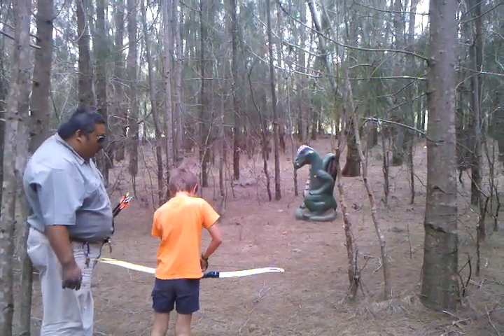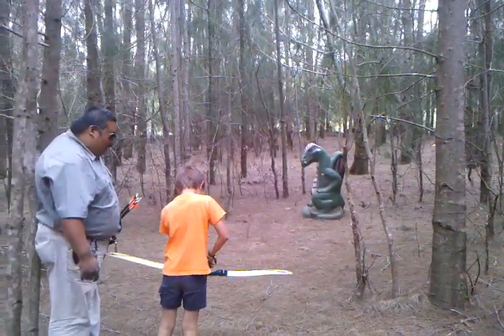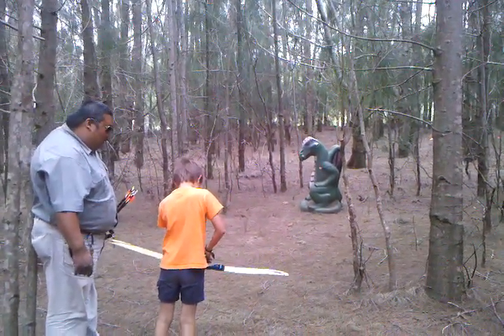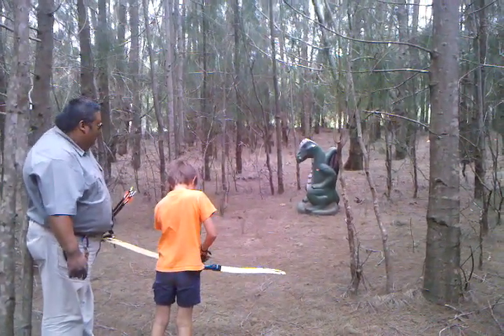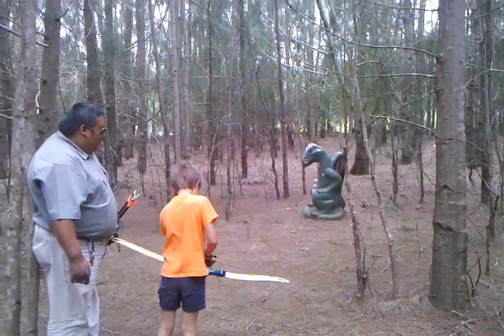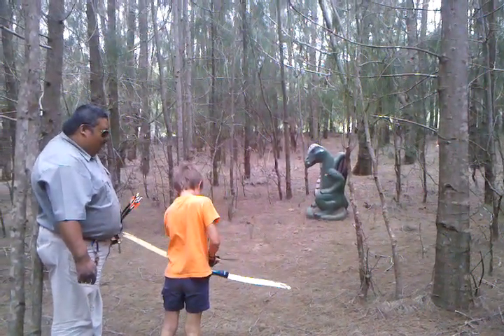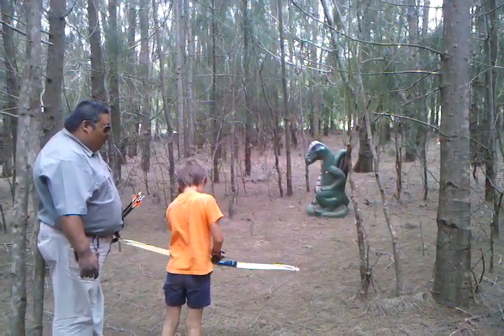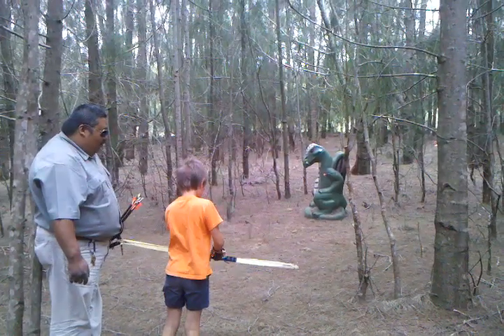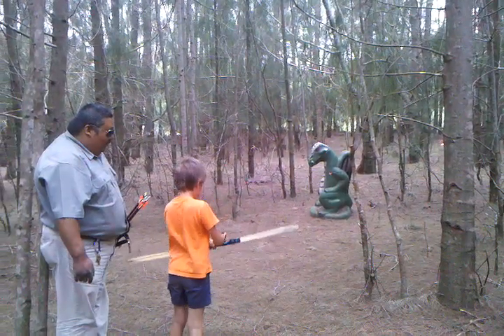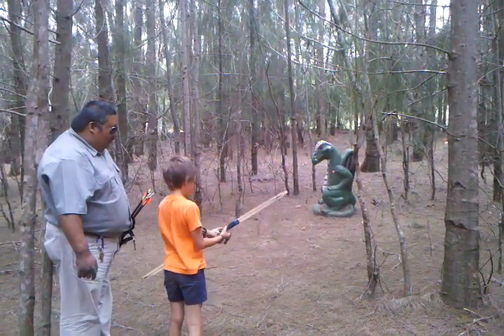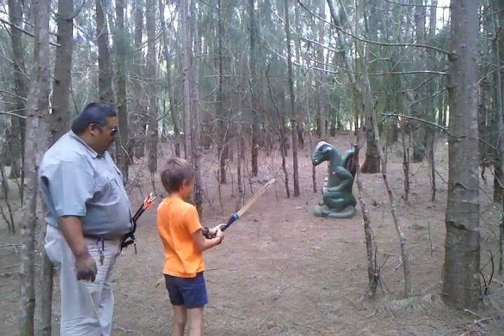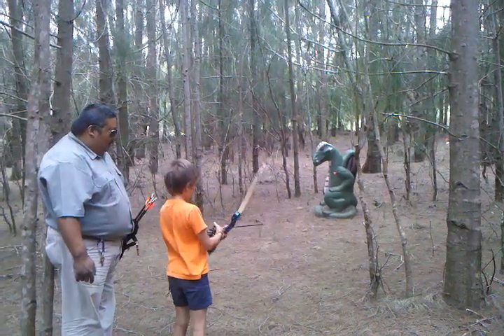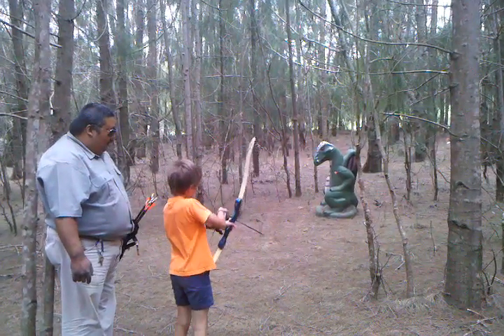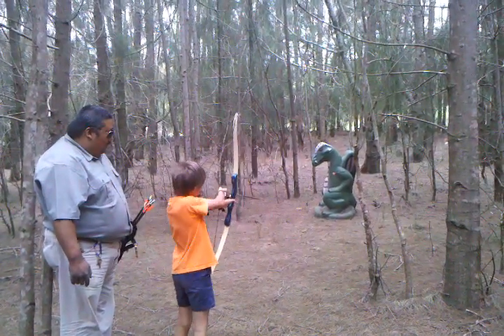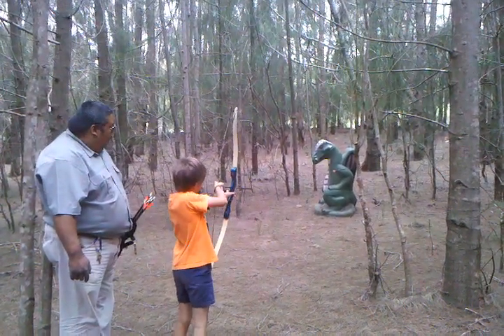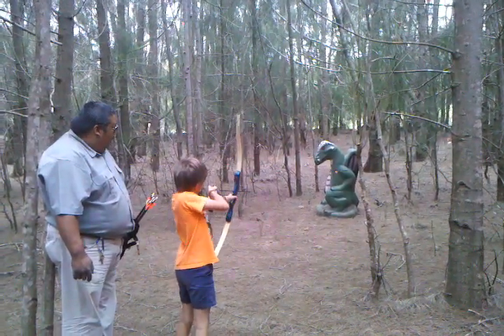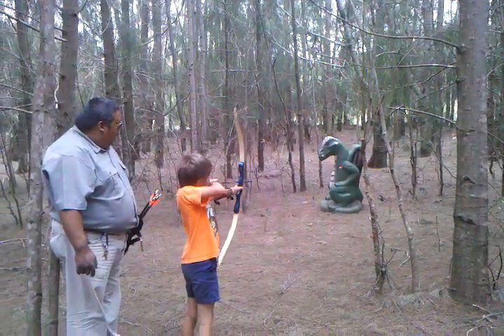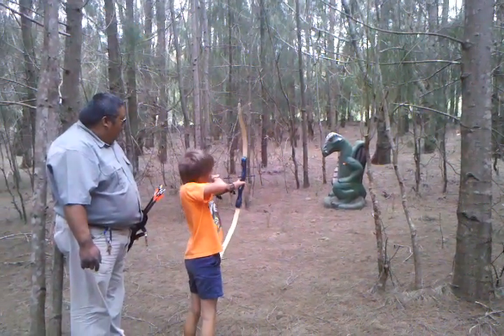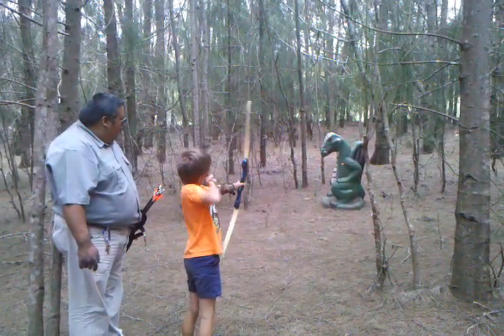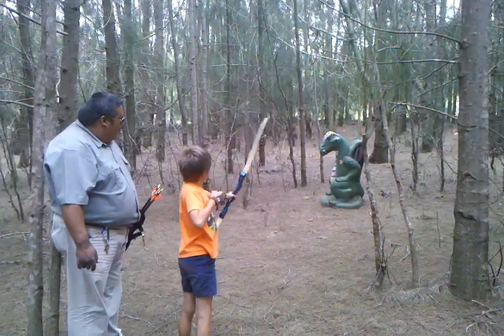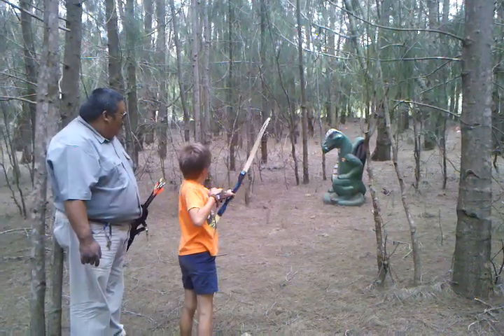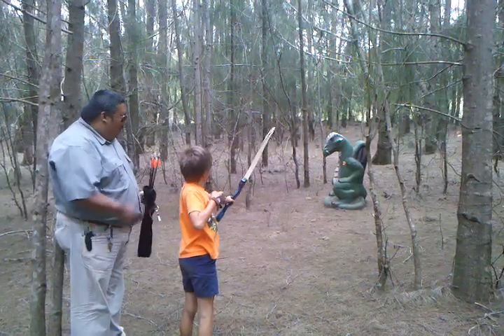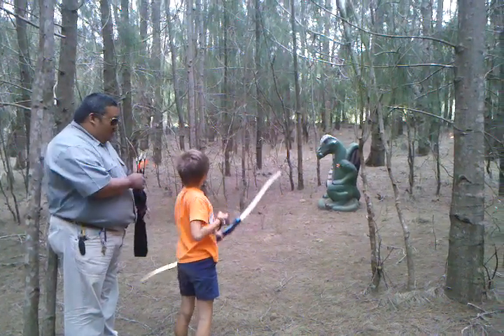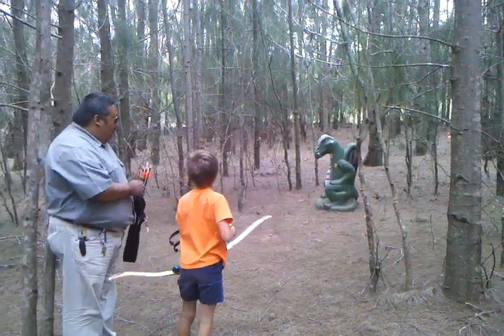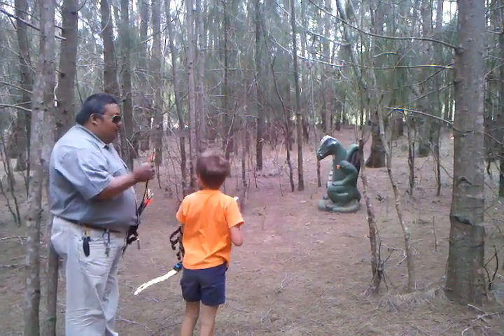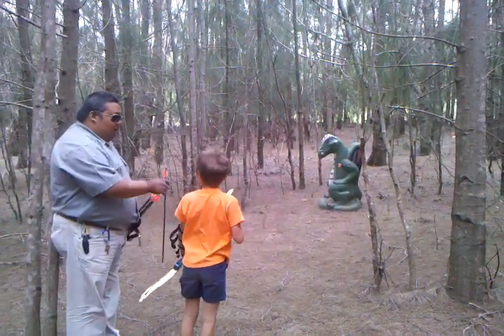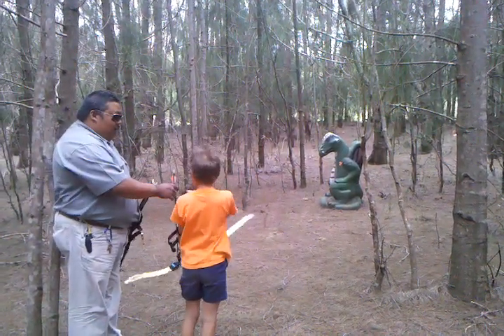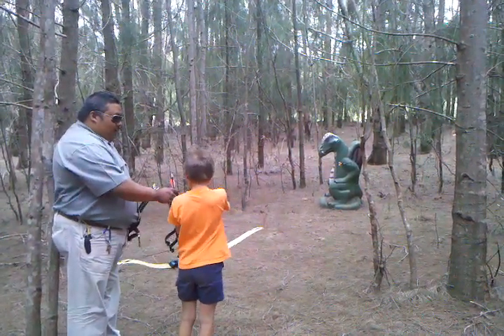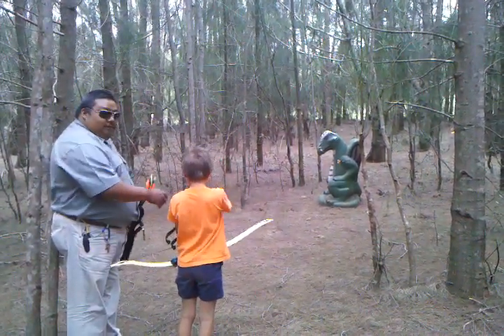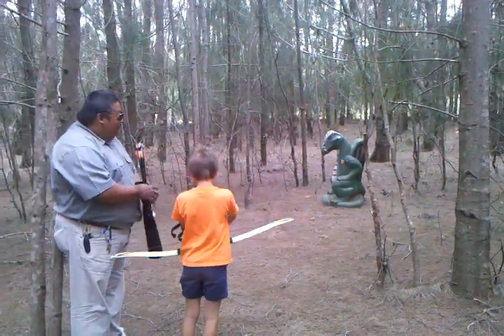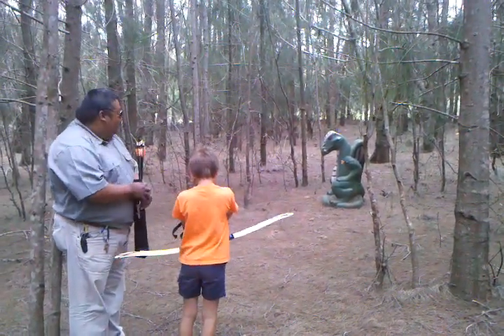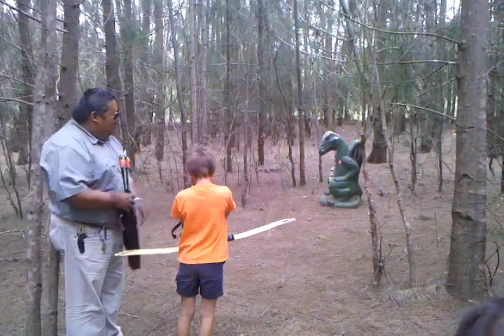One damage, one damage. Do another shot. Get up on the line, ready? Draw back, and aim. He's dead. Oh-ho-ho-ho! He almost stuck in the arm — you're sticking him in the arm!